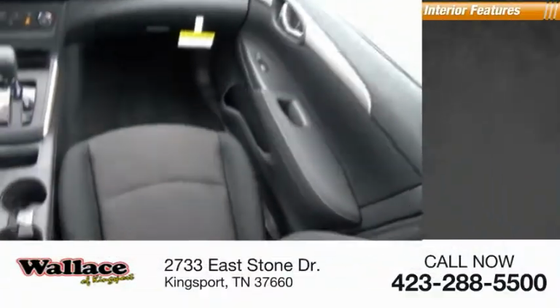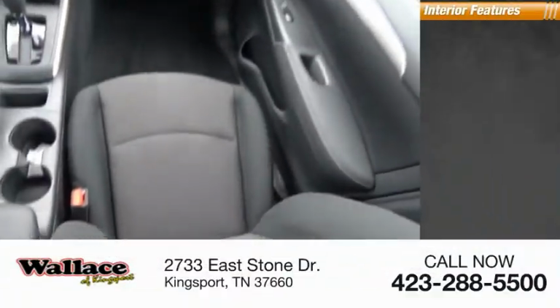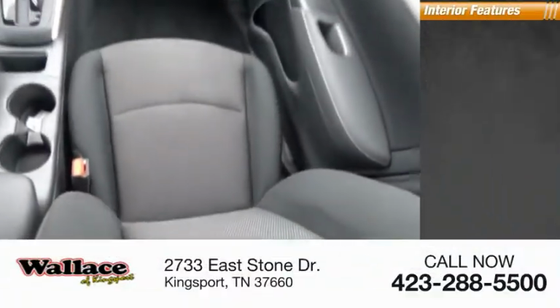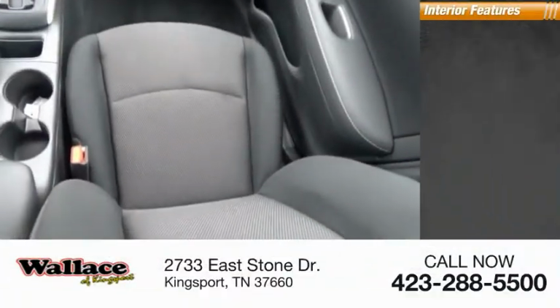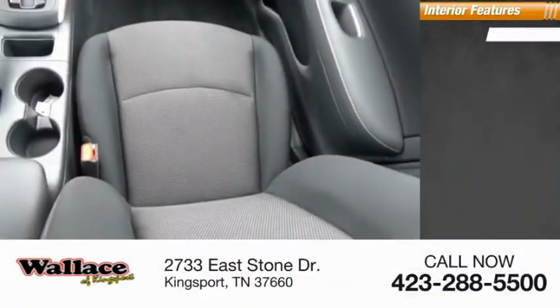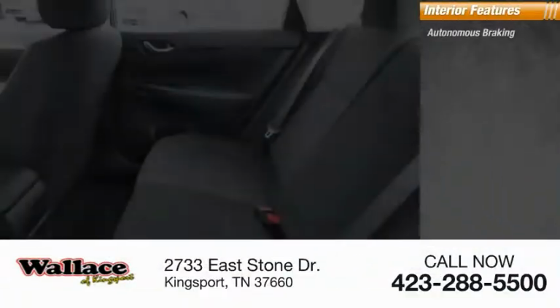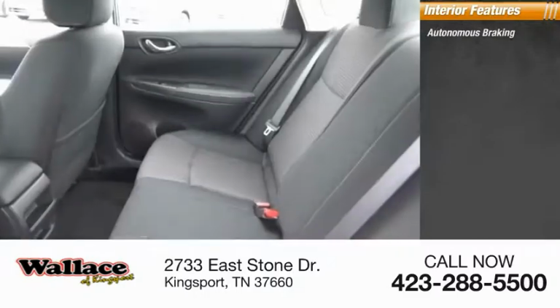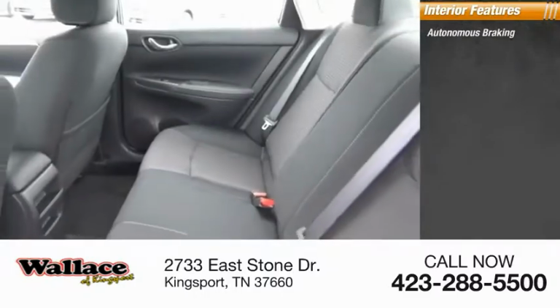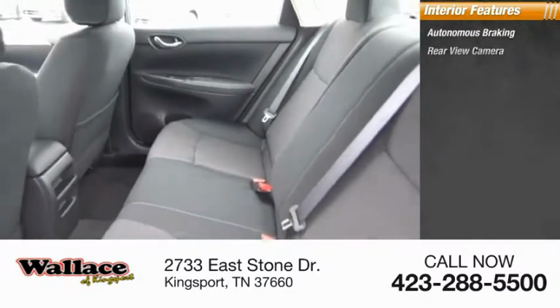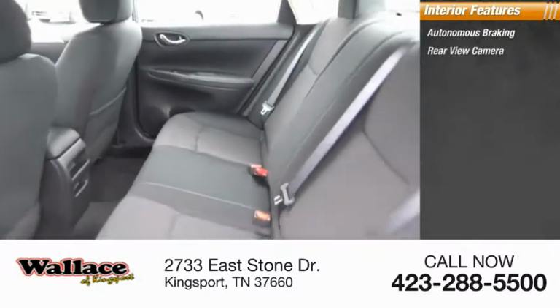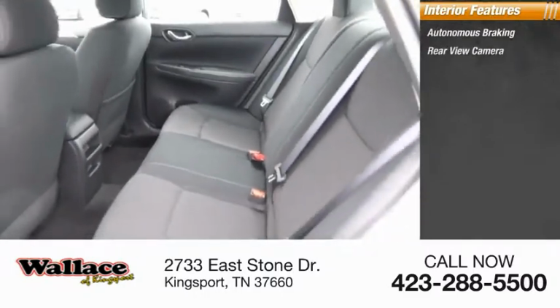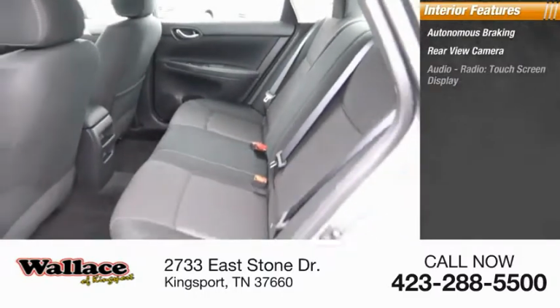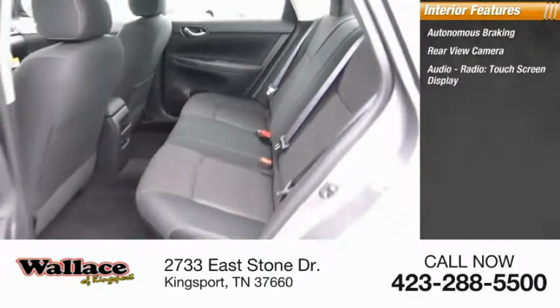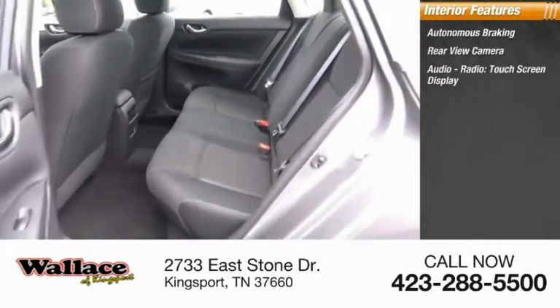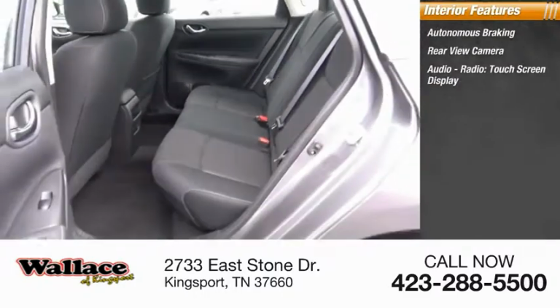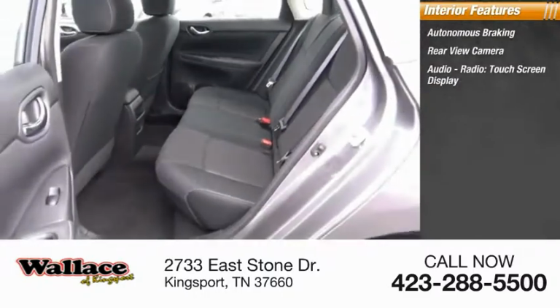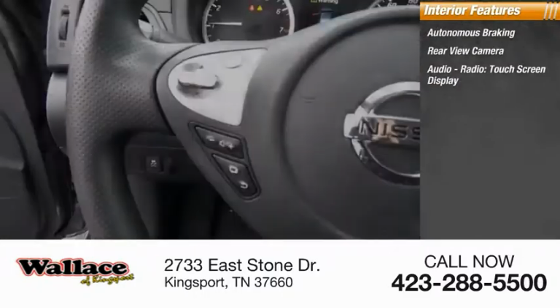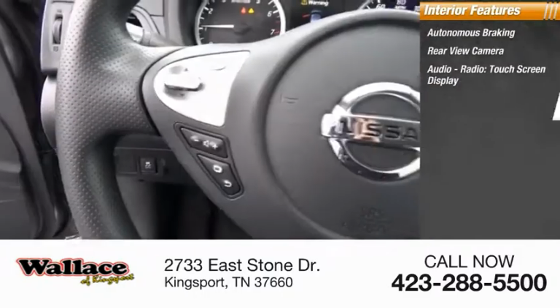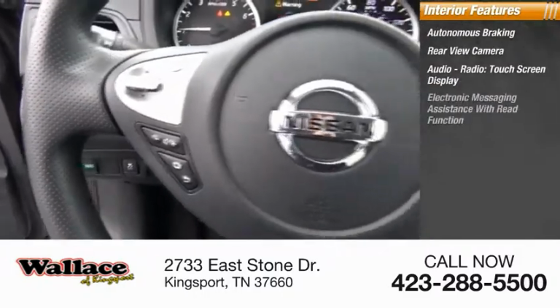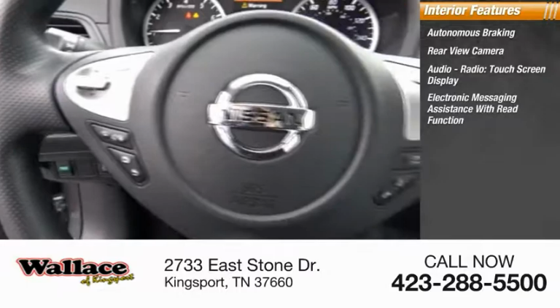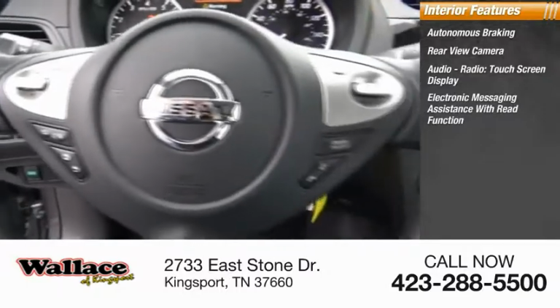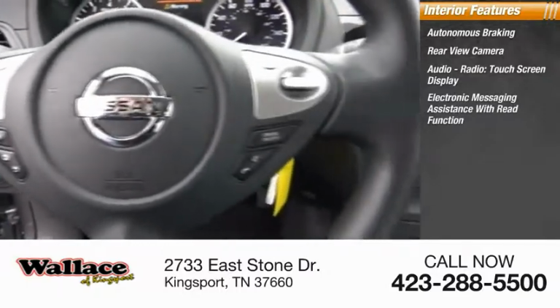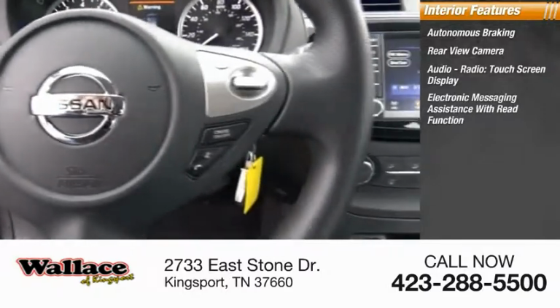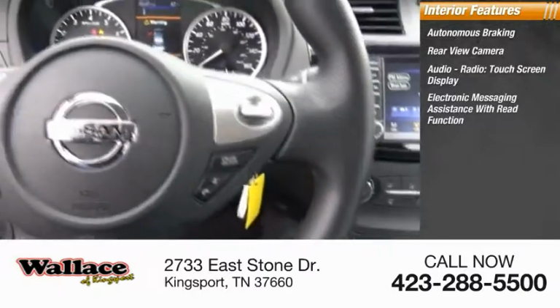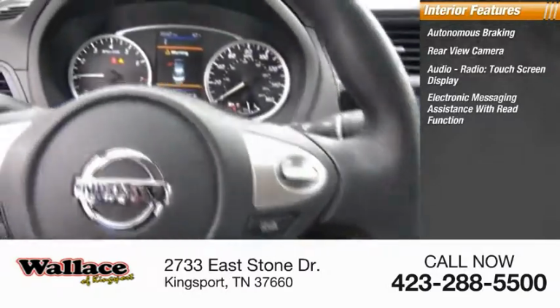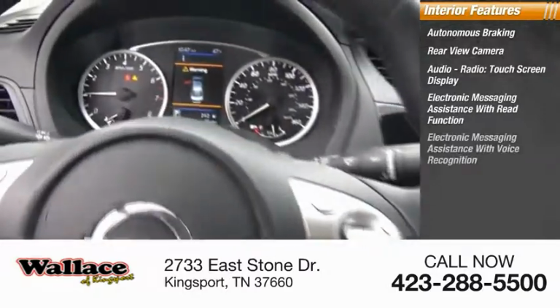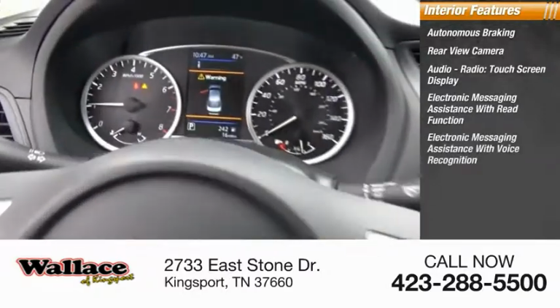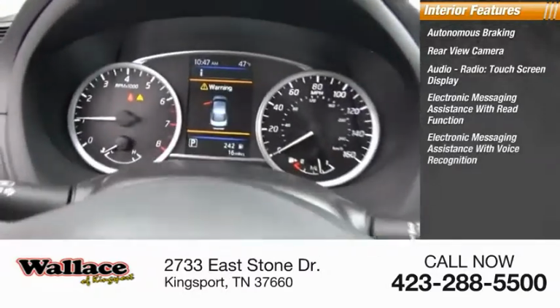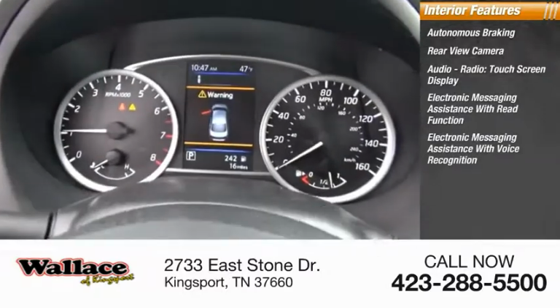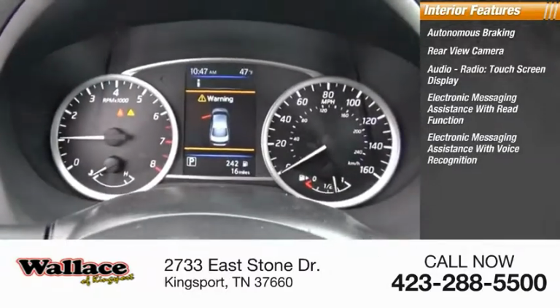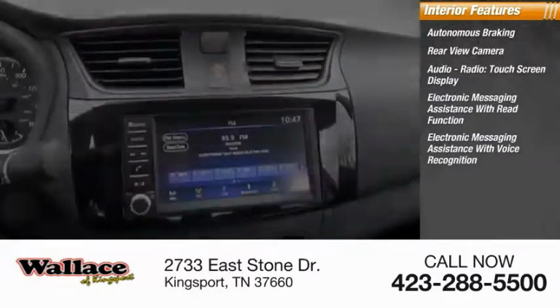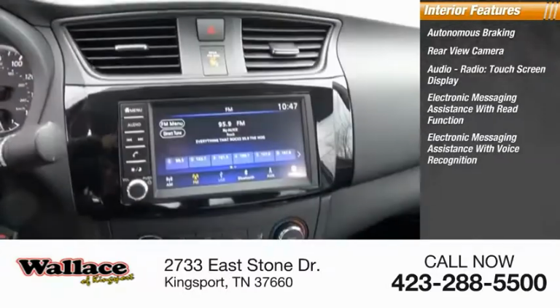Inside you'll find autonomous braking, rear view camera, audio radio, touchscreen display, electronic messaging assistance with read function, and electronic messaging assistance with voice recognition.